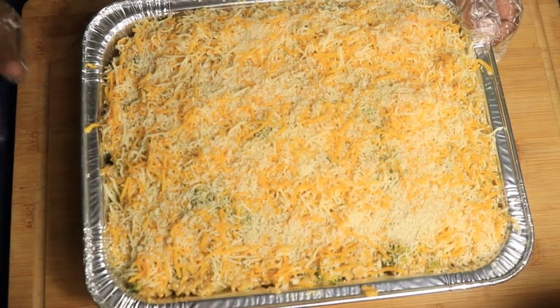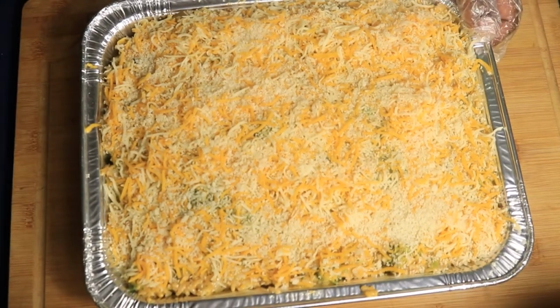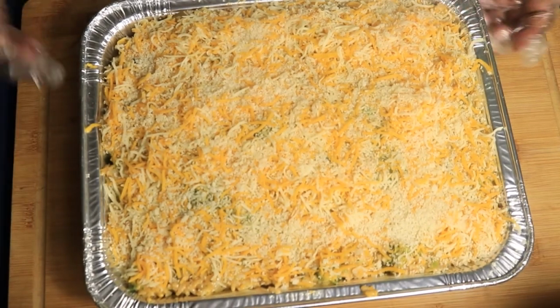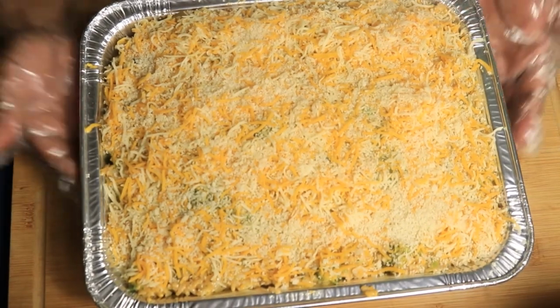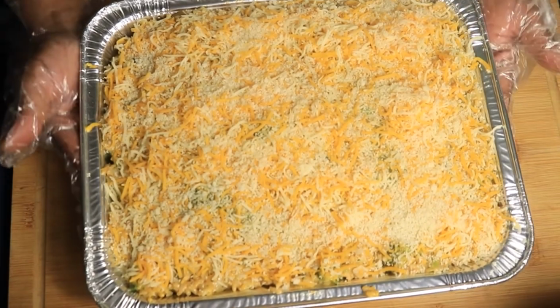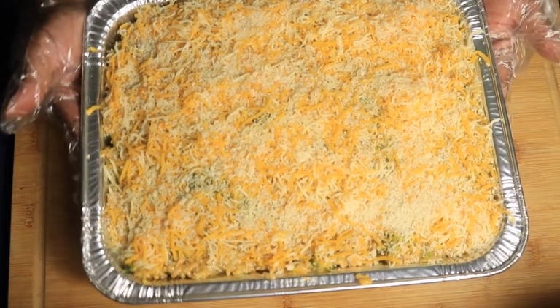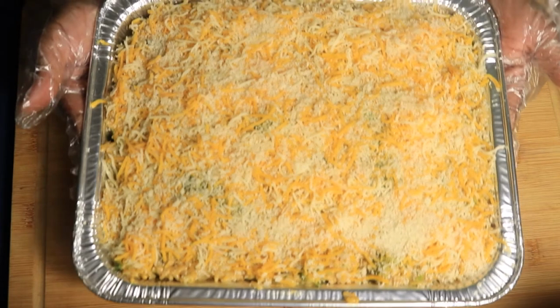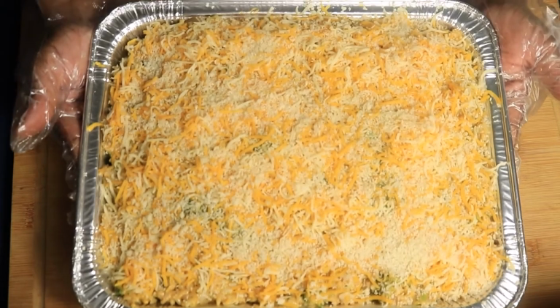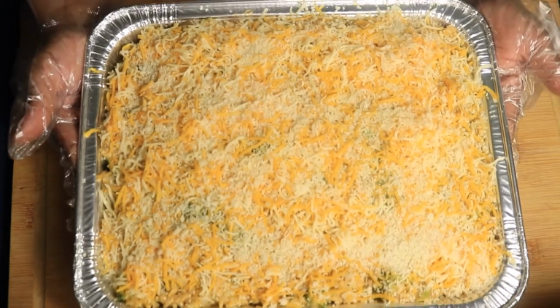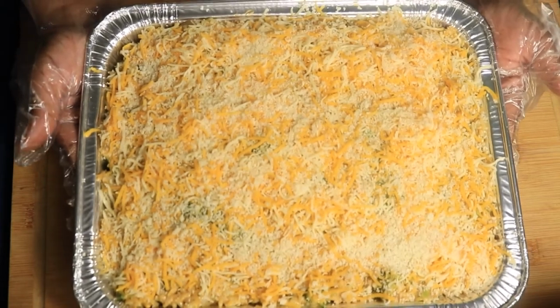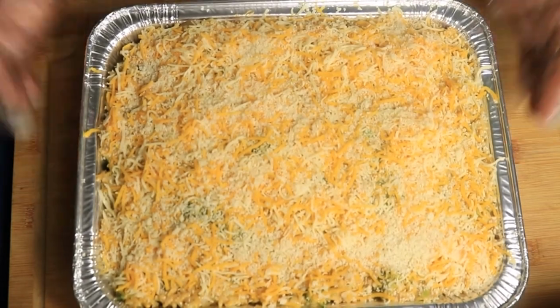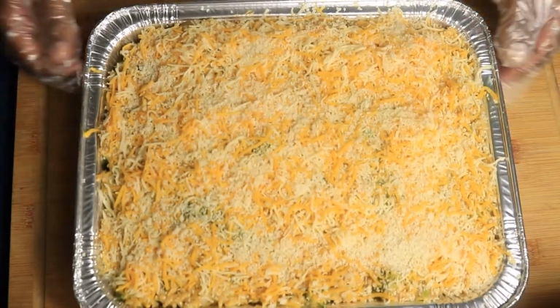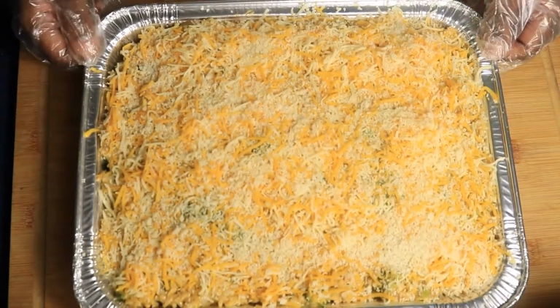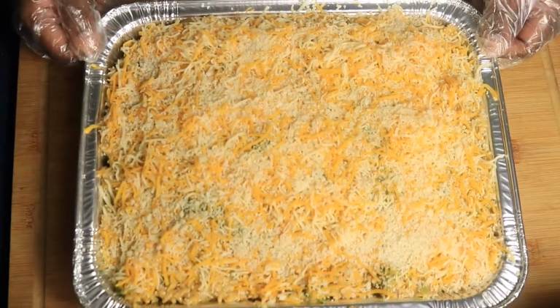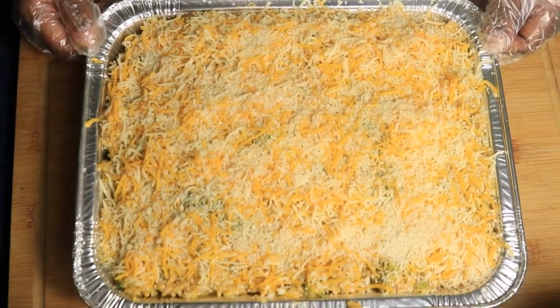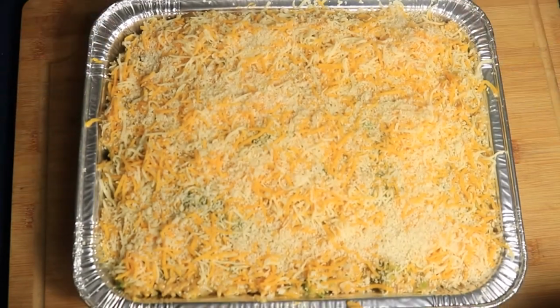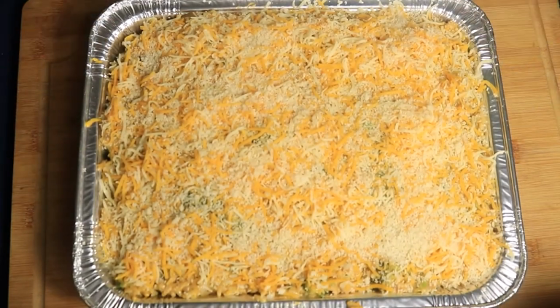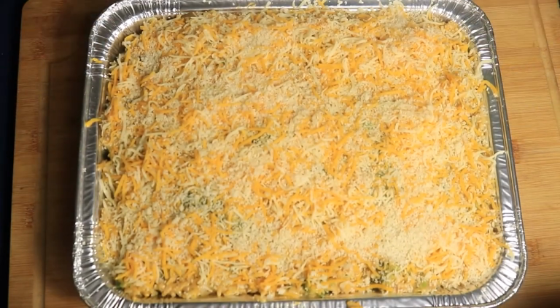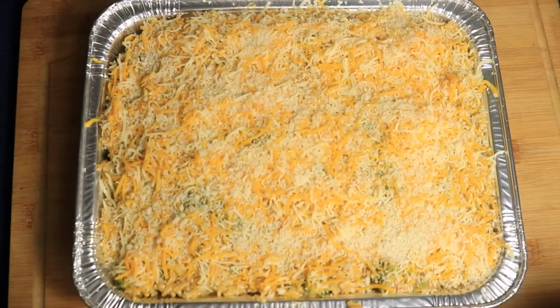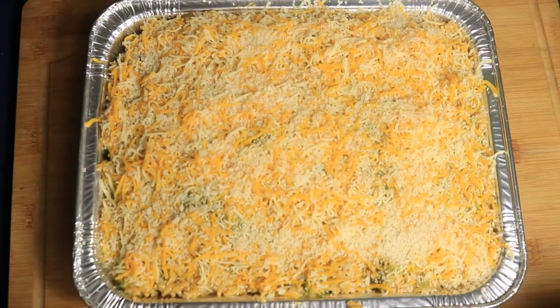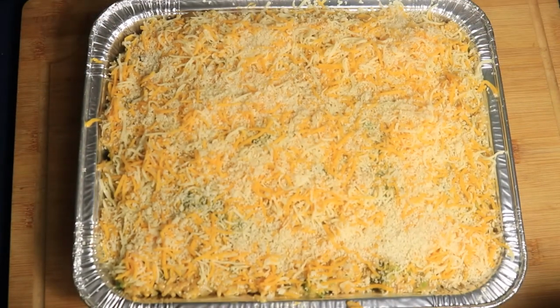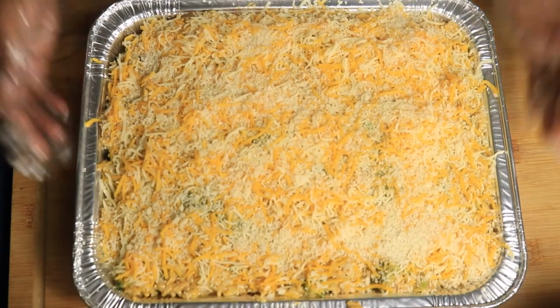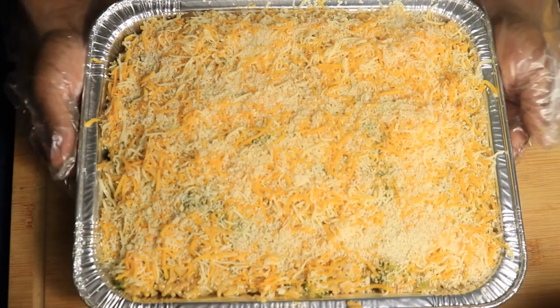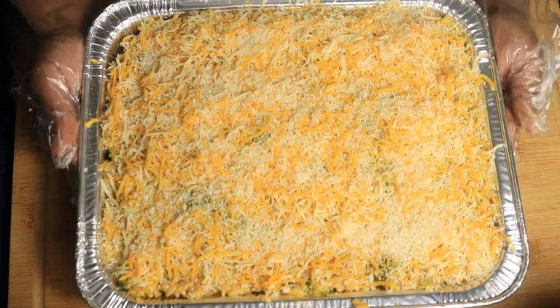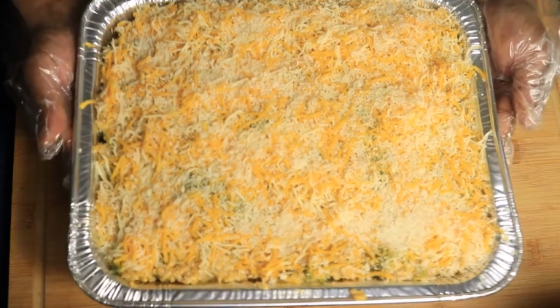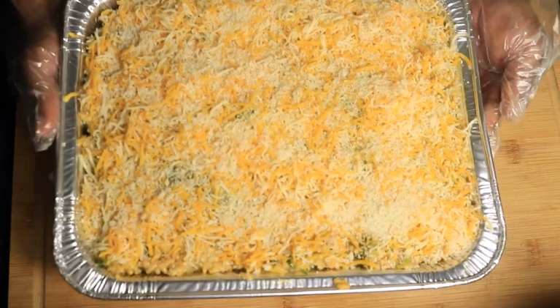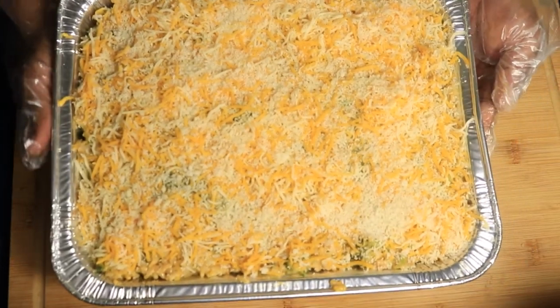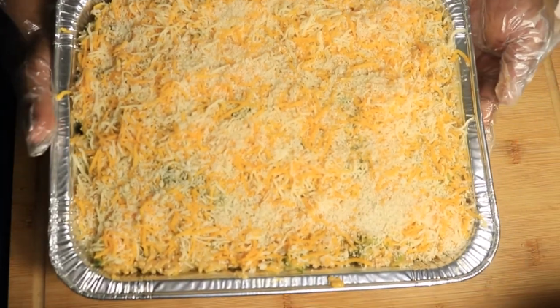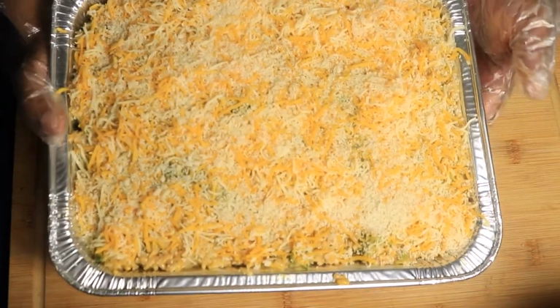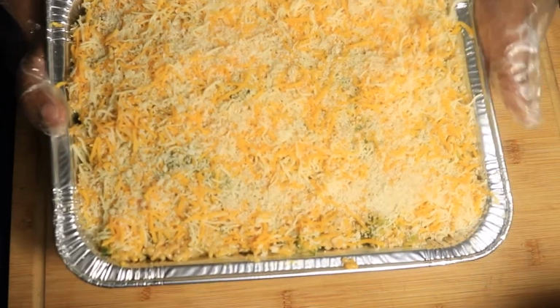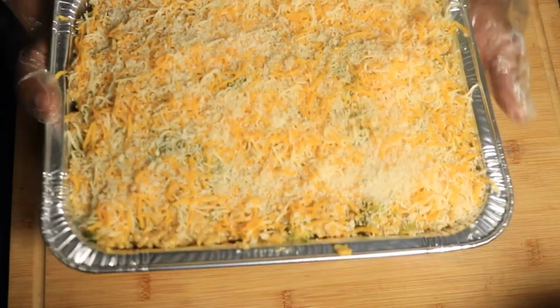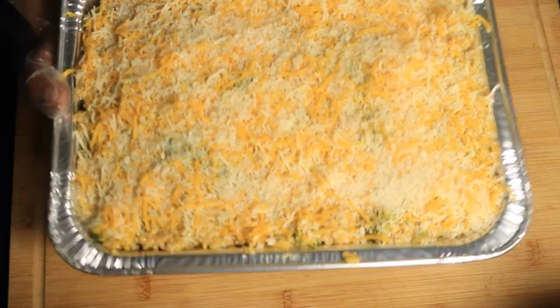I'm going to place my casserole in my preheated oven uncovered for about 30 minutes, or until the top layer of shredded cheese has melted.